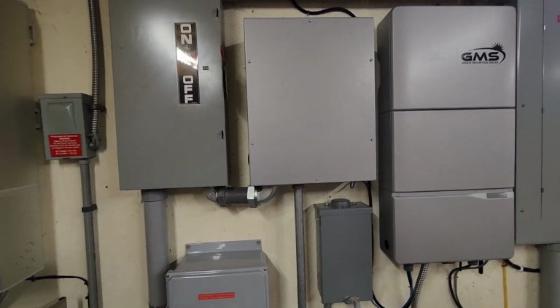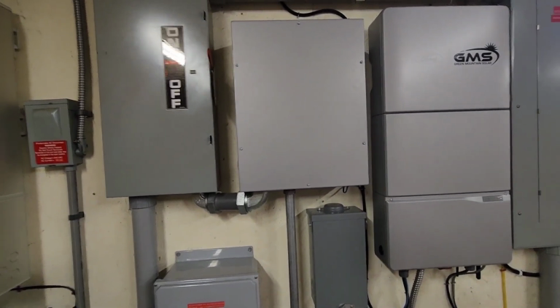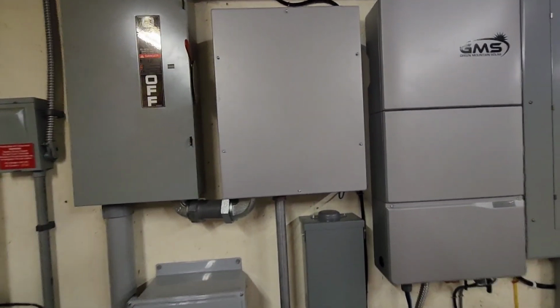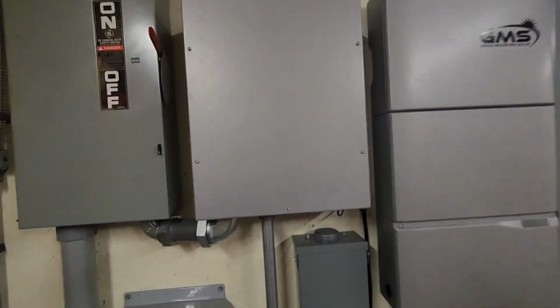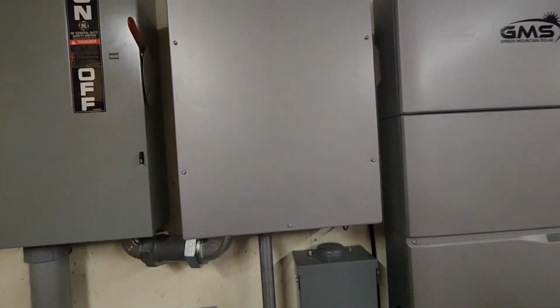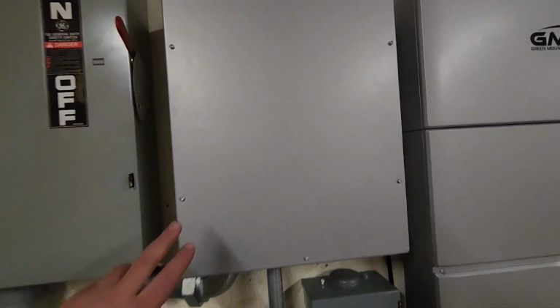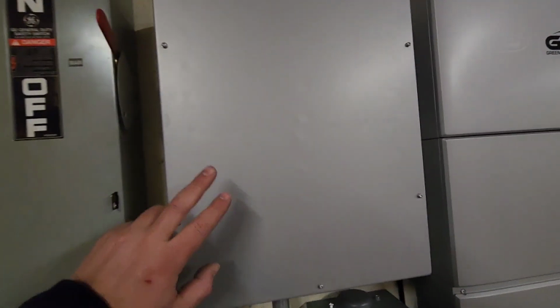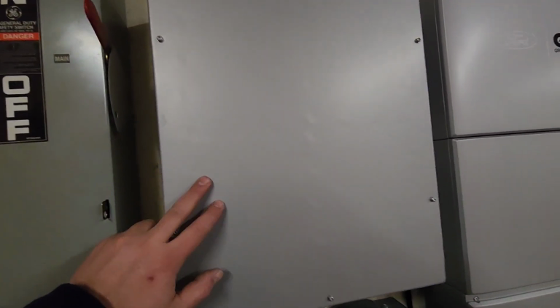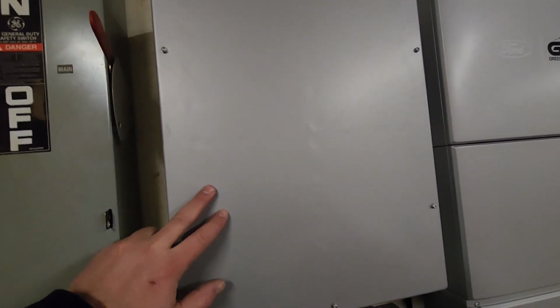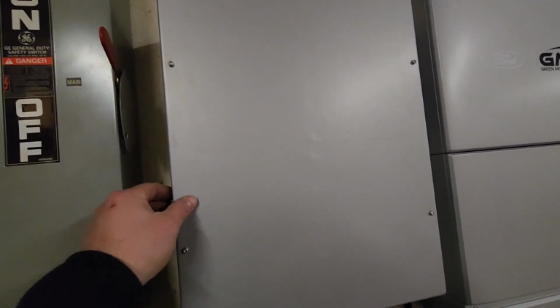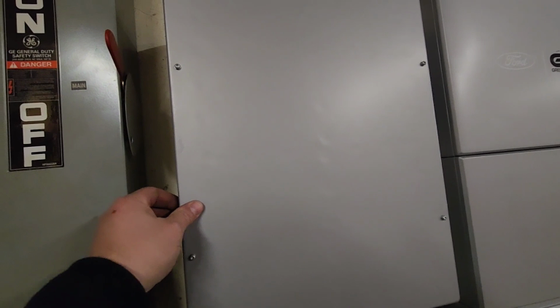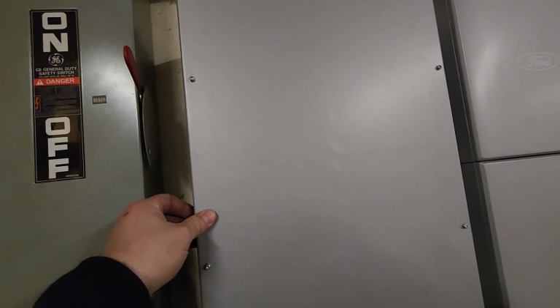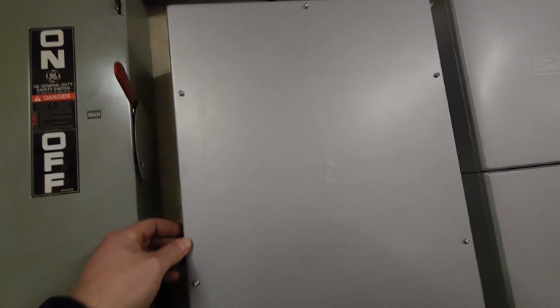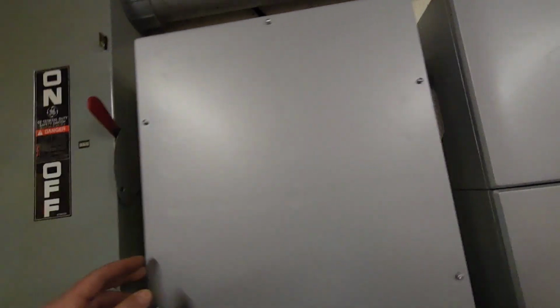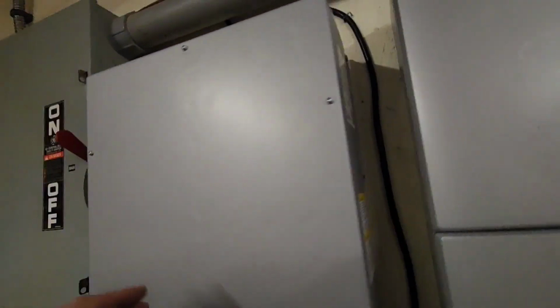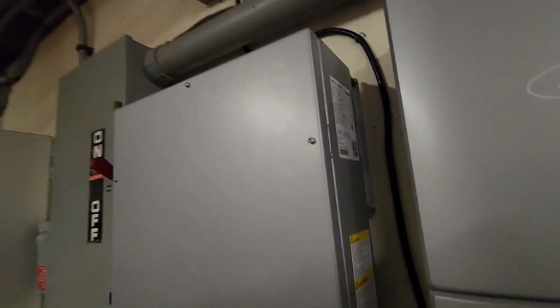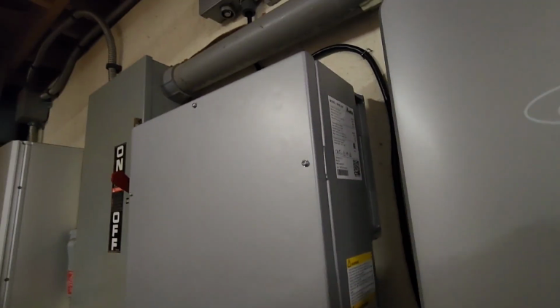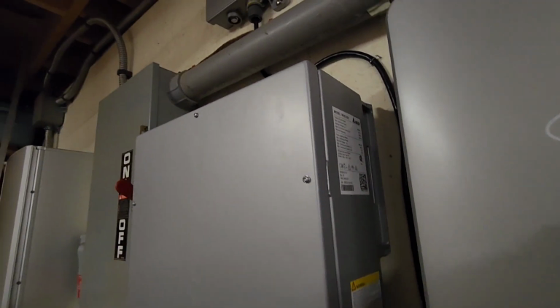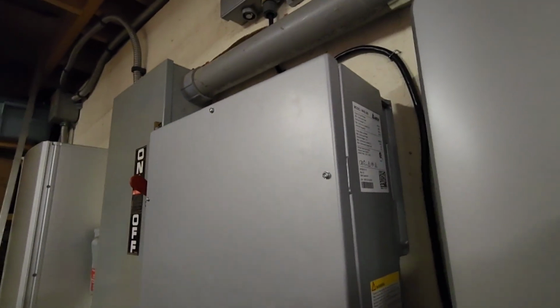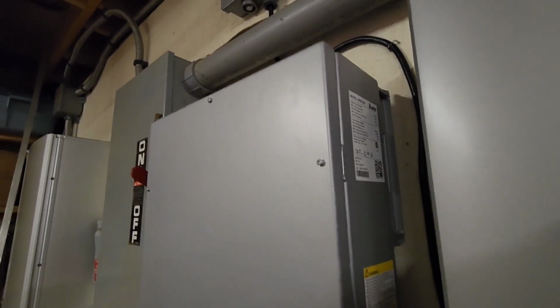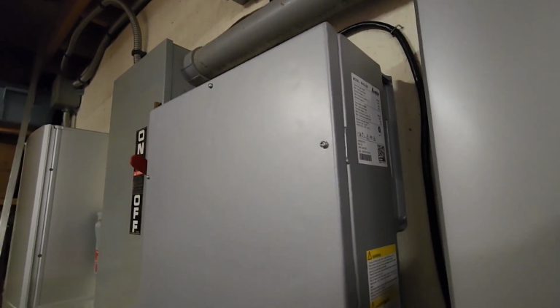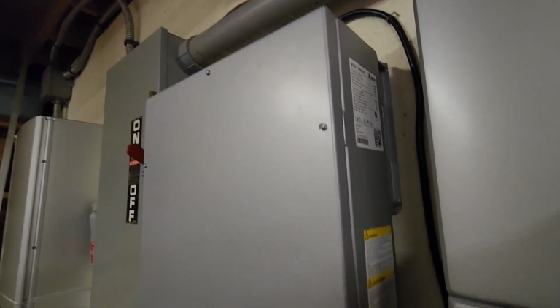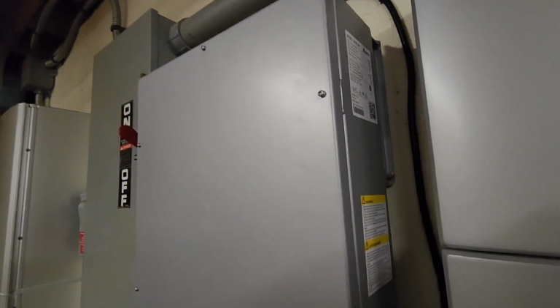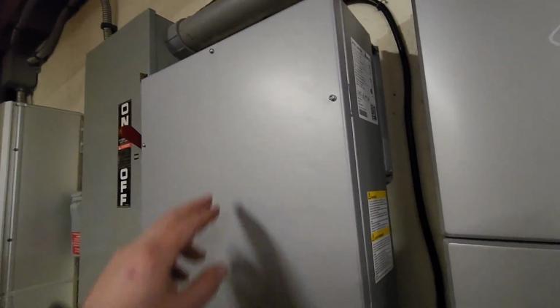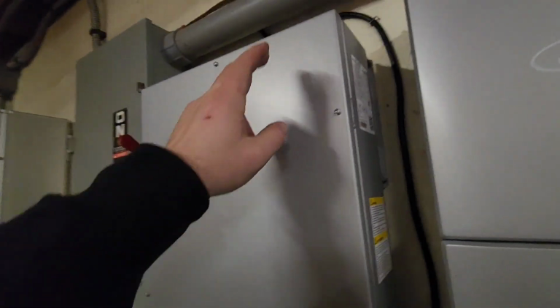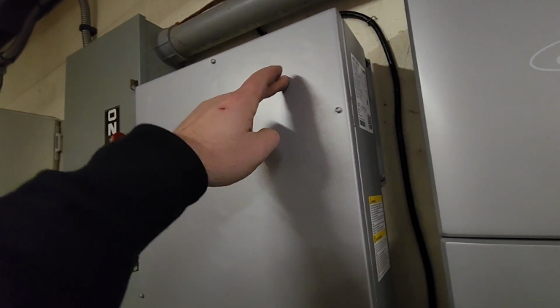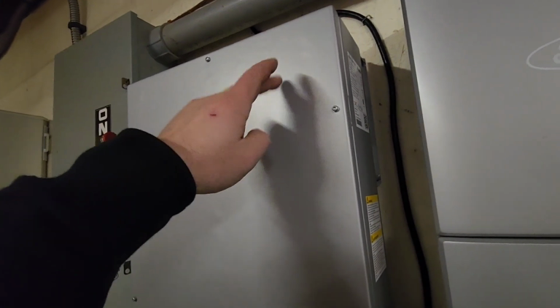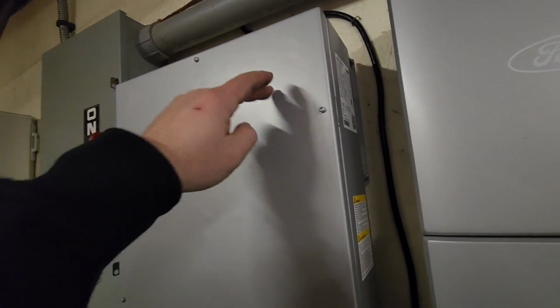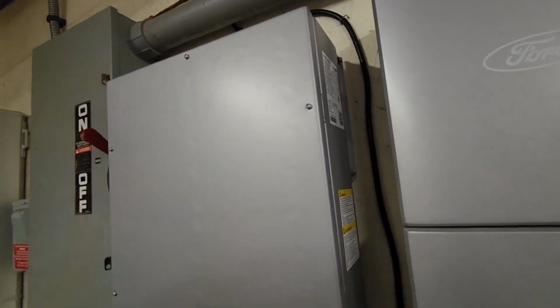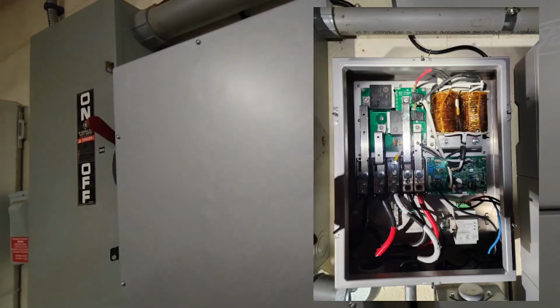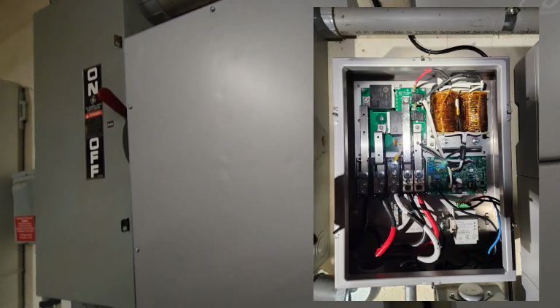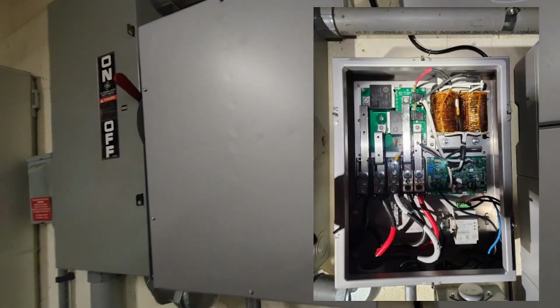This box right here is the WHB - the whole home backup transfer switch. This also has an auto transformer built into it. I'll put a picture up on the screen of the inside. And then this is the inverter.